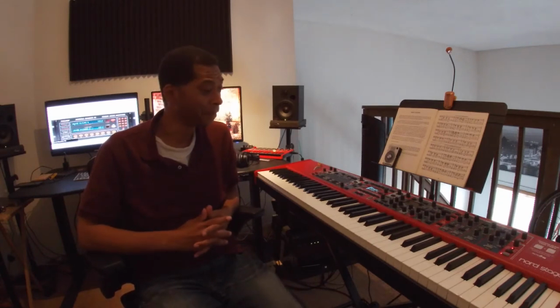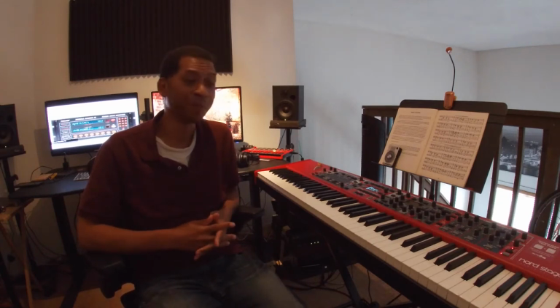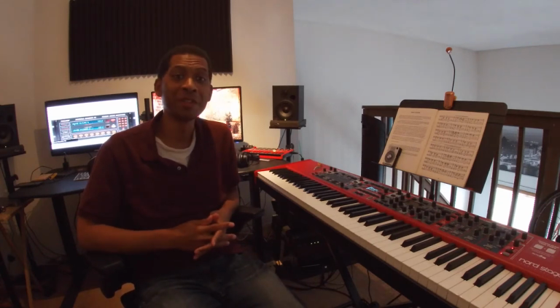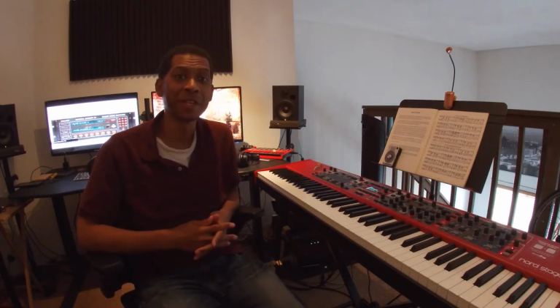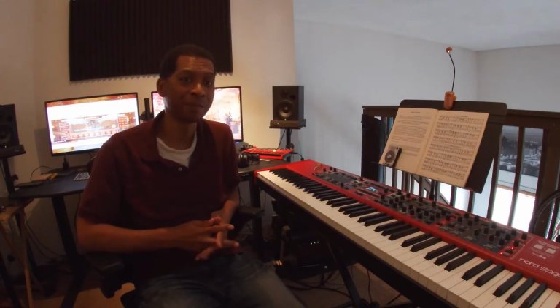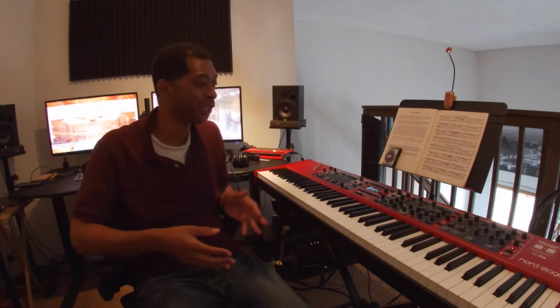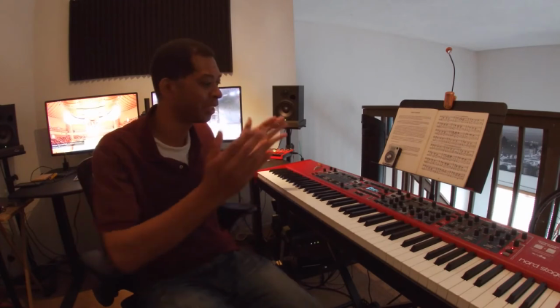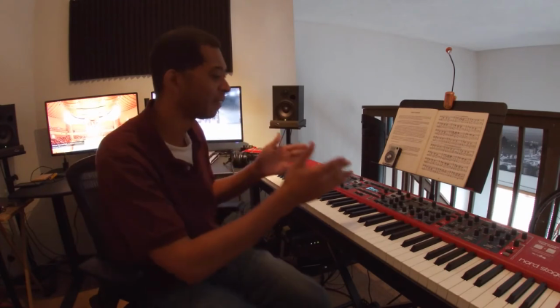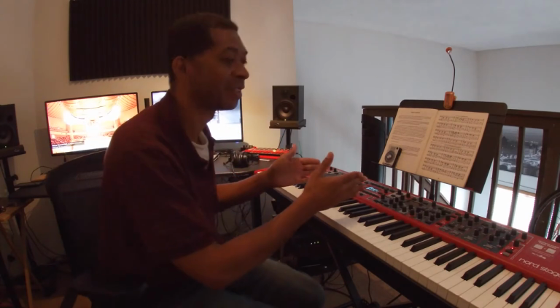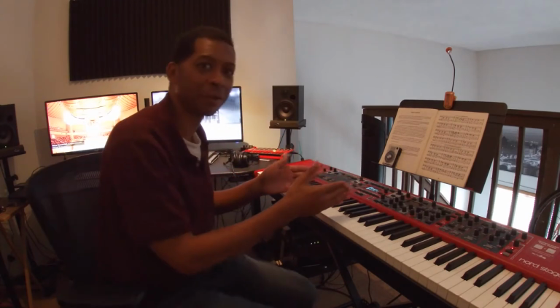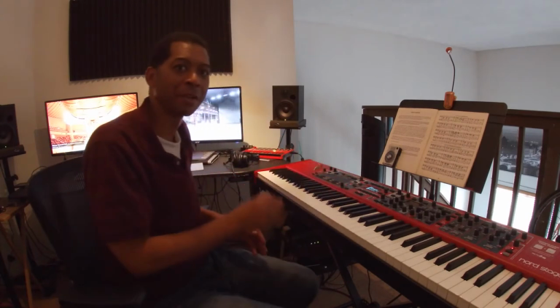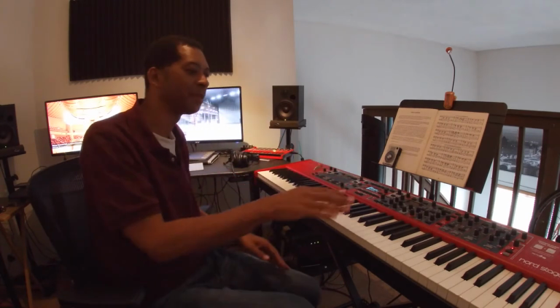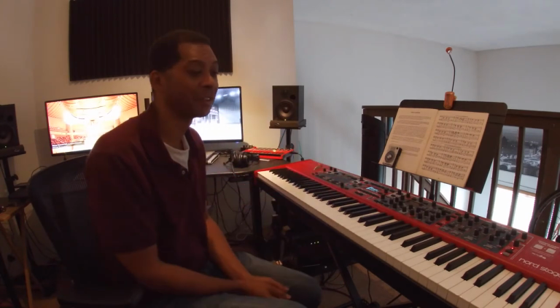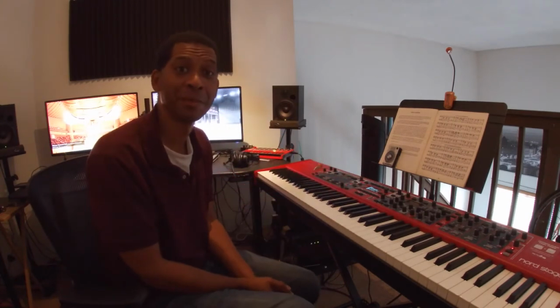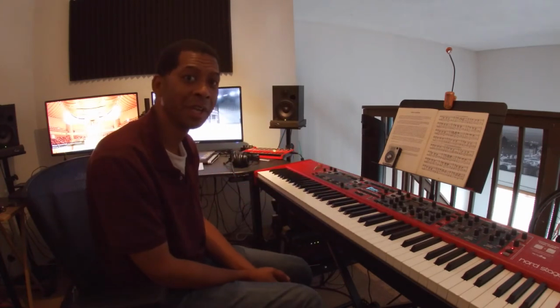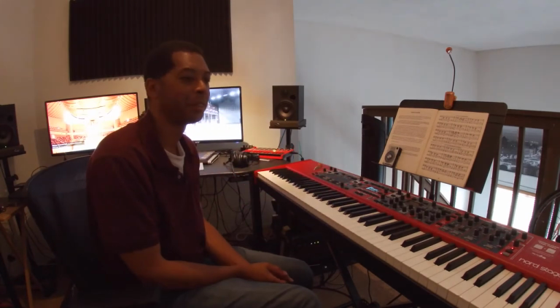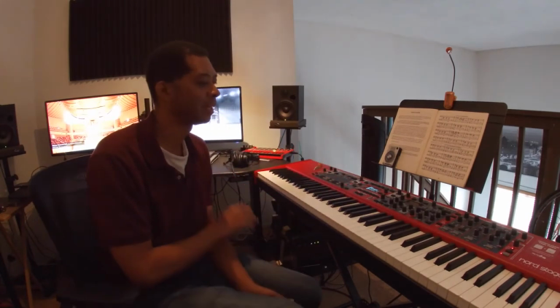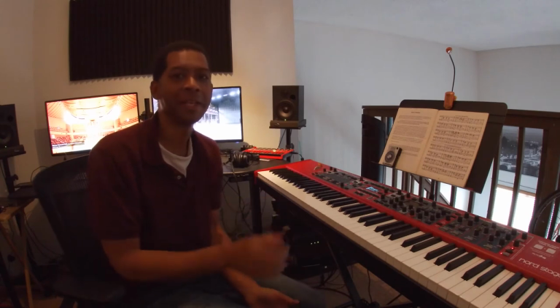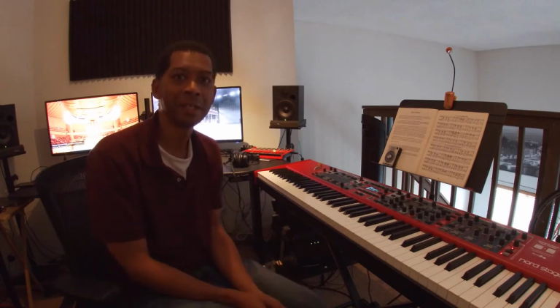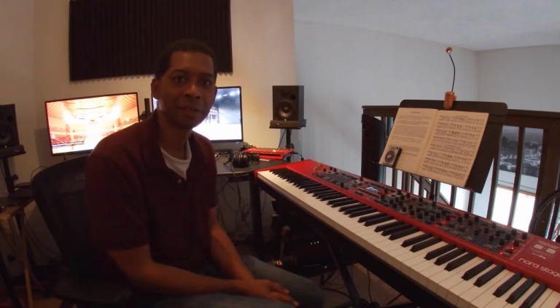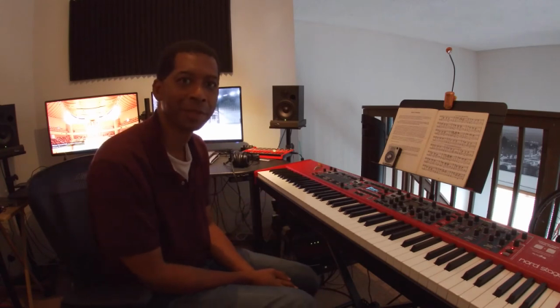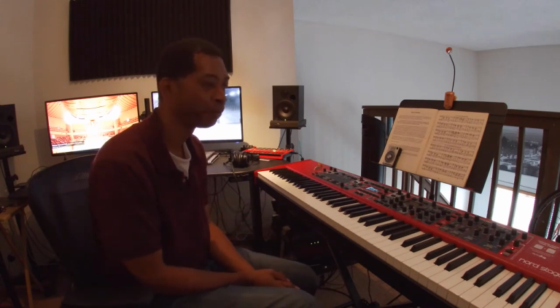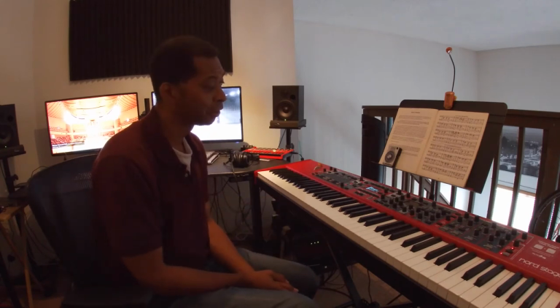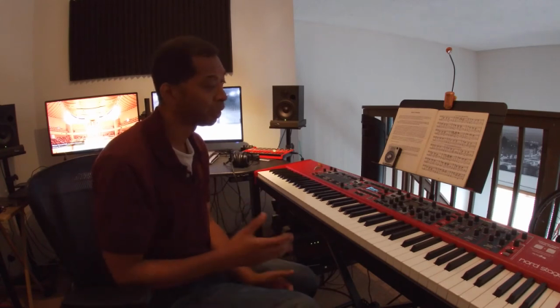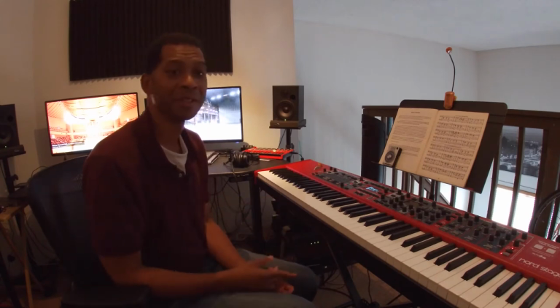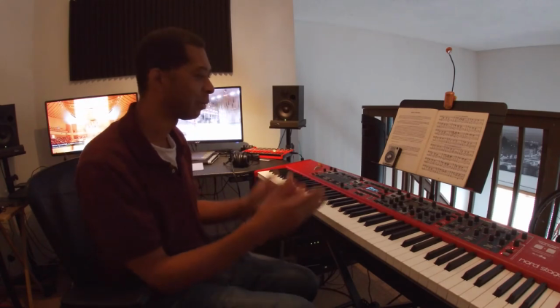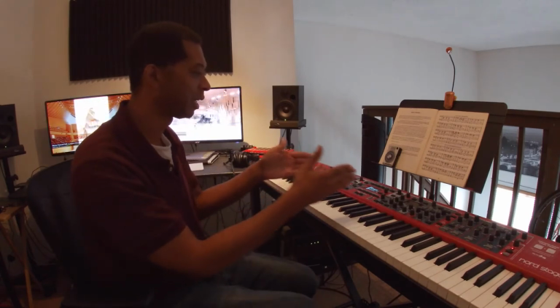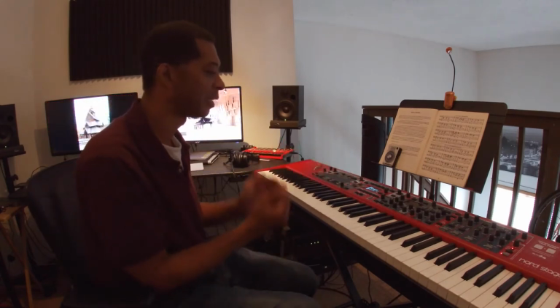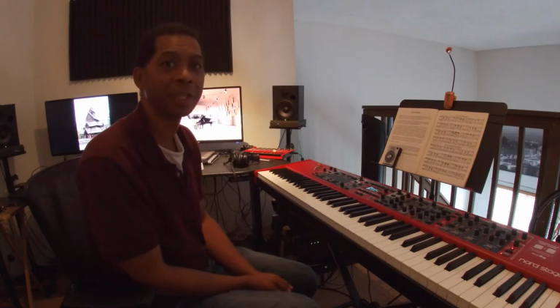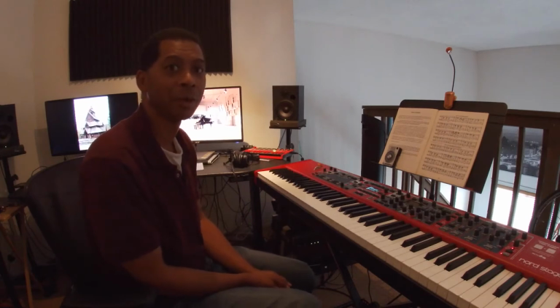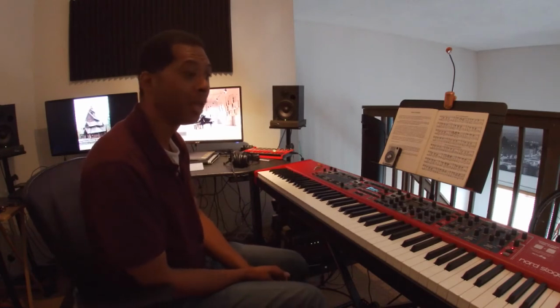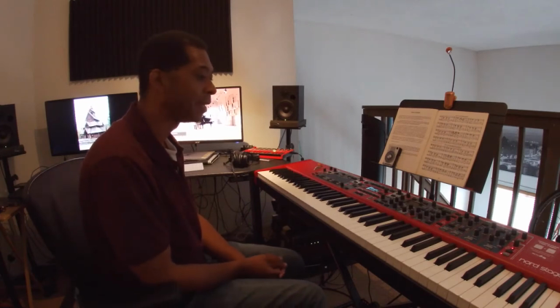When you sit at a piano you always want to sit in the very center. This isn't a piano, this is a keyboard, but it has 88 keys like a regular piano. So with that being said, I would sit in the center of the keyboard.